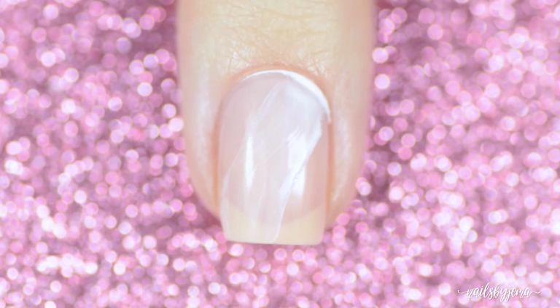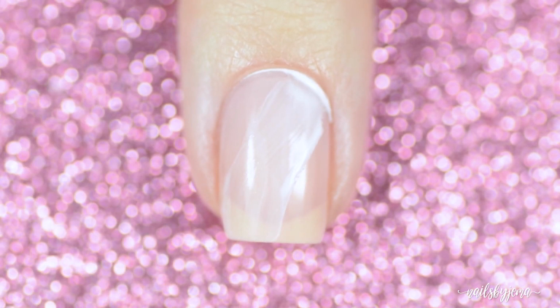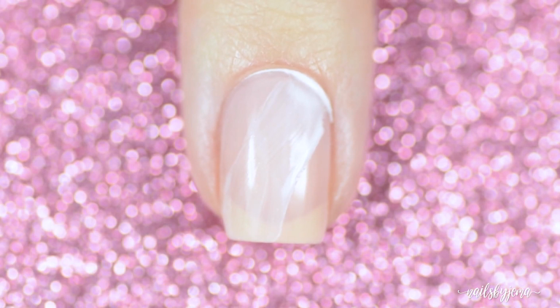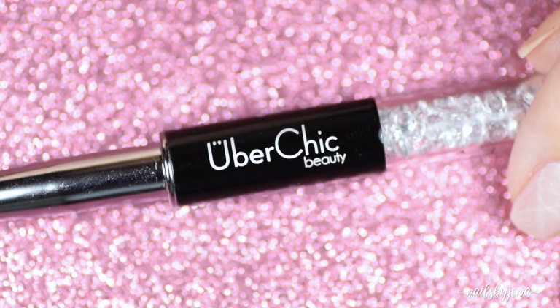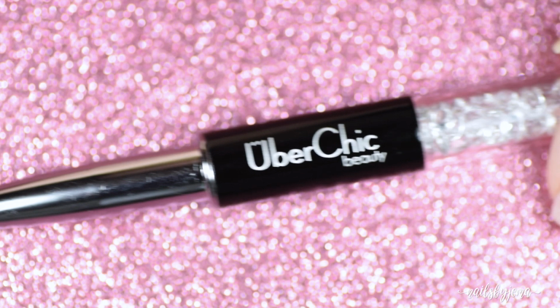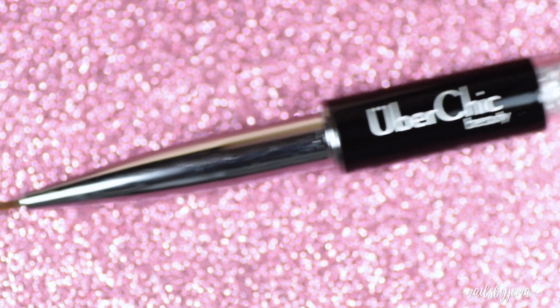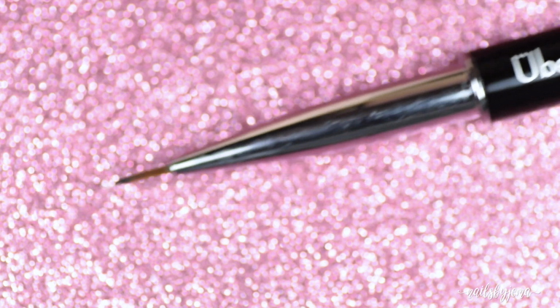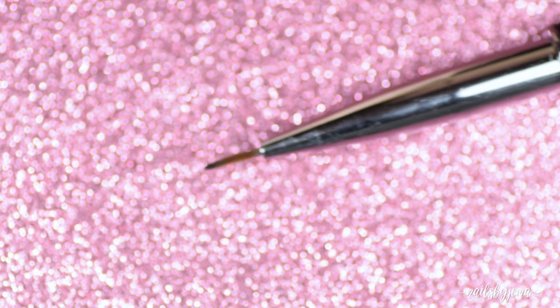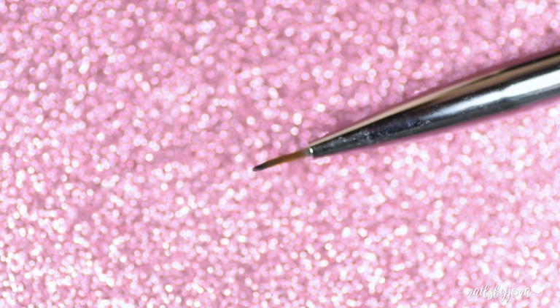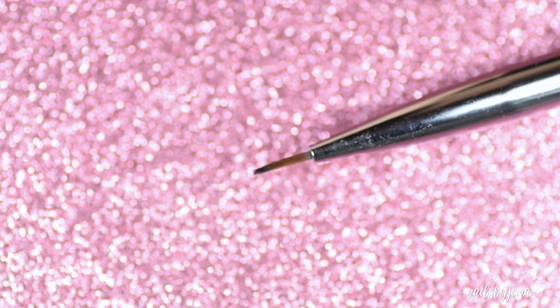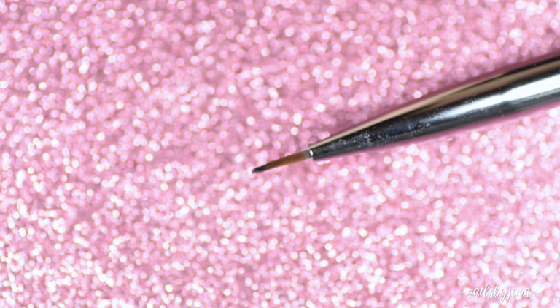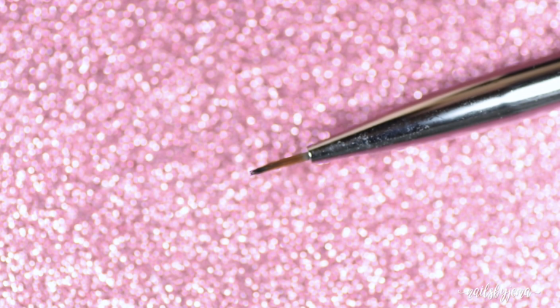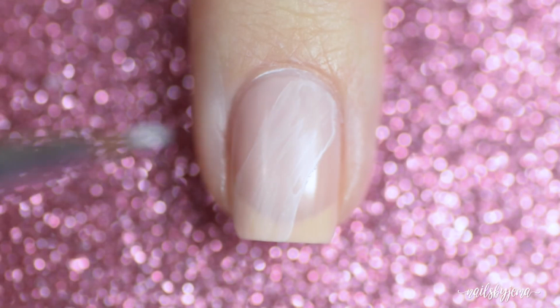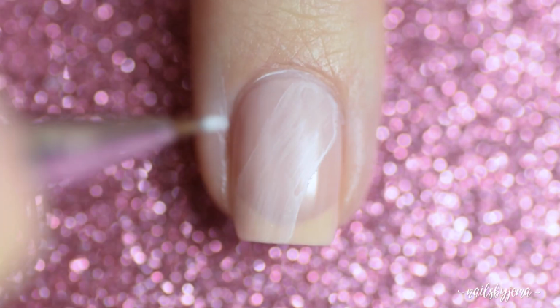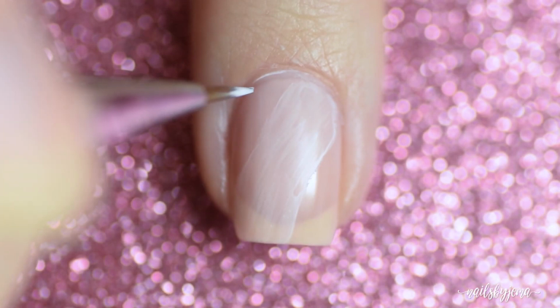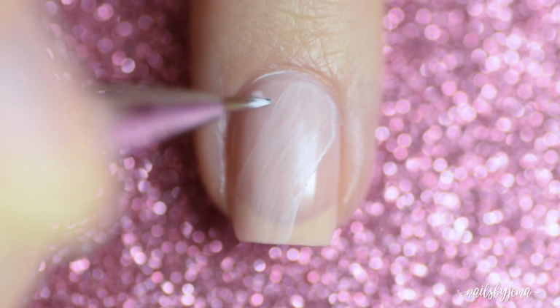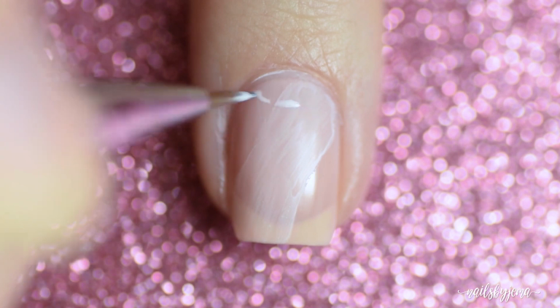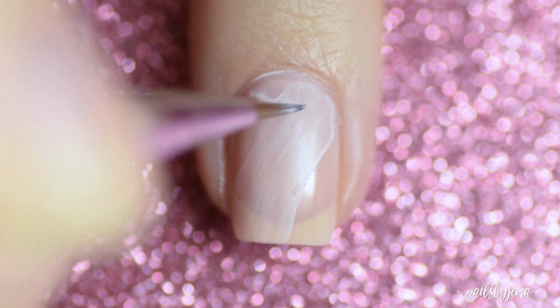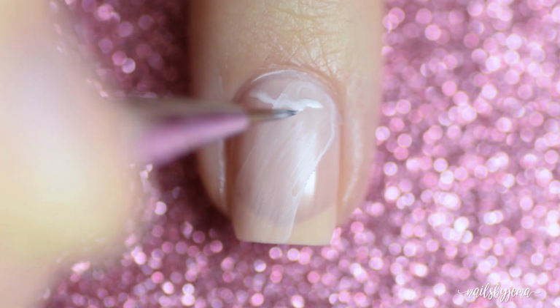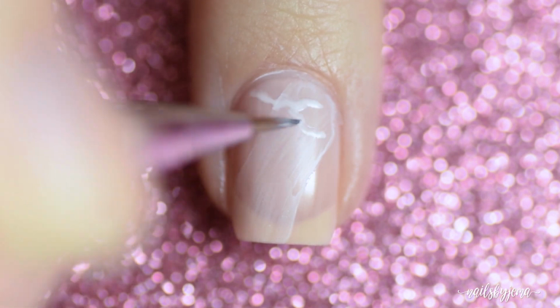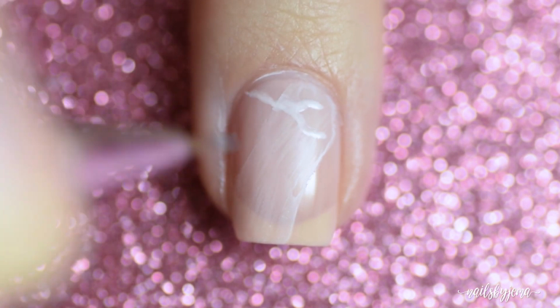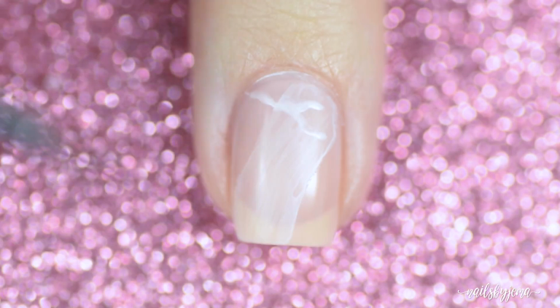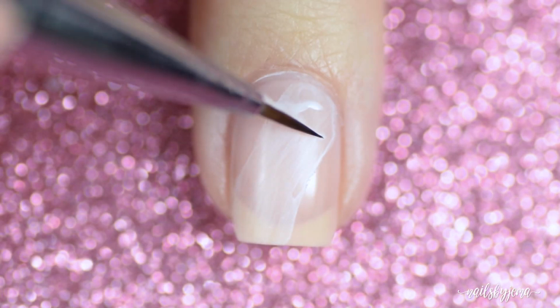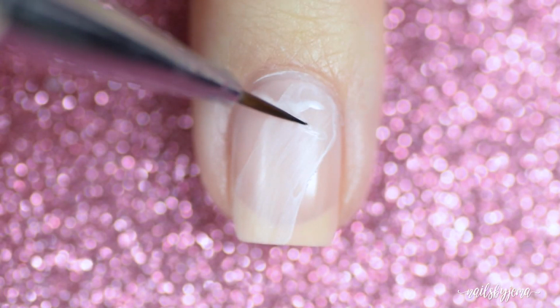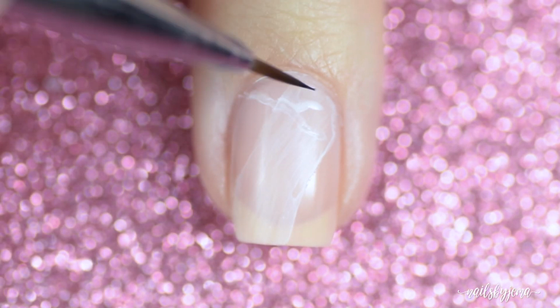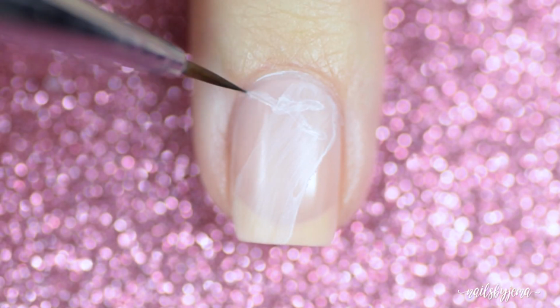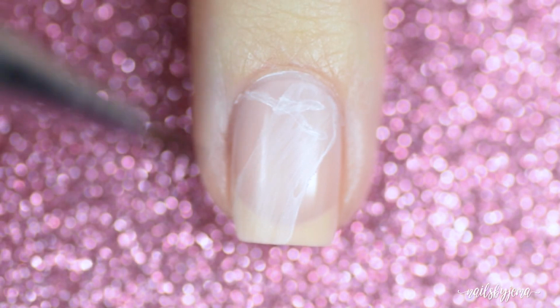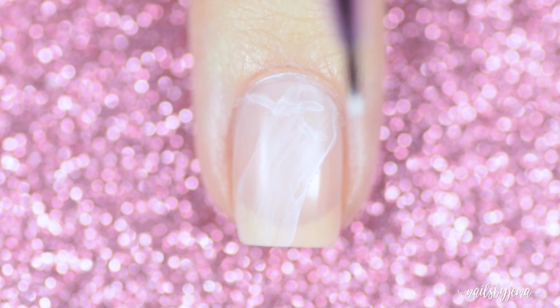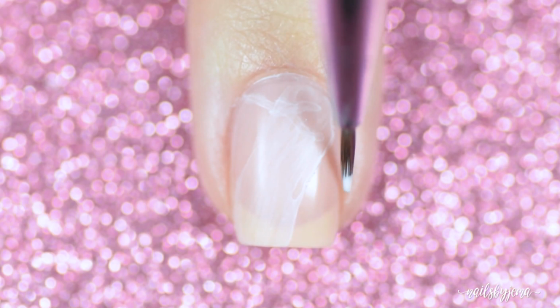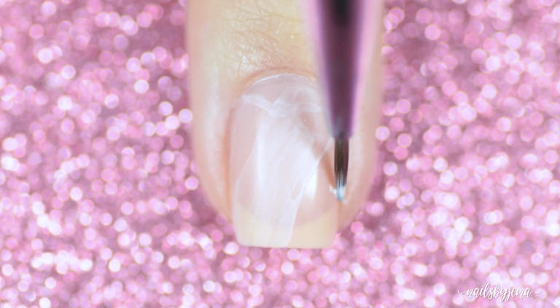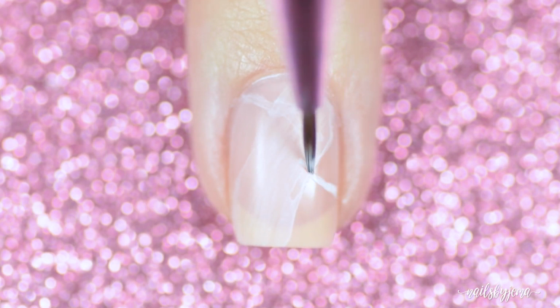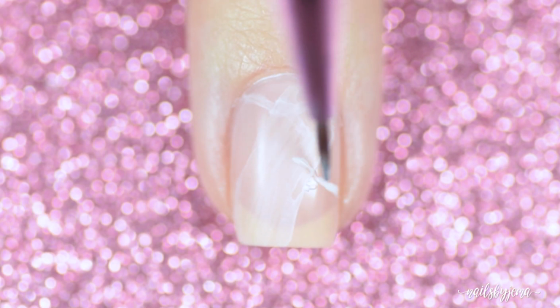Next, take a thin nail art brush — this one is the Linear Nail Art Brush again from Uber Chic Beauty — and some of the water paint mix, and paint thin messy lines all over the nail. Again, dry the brush off and pick up any of the wet excess in the middle of the lines.